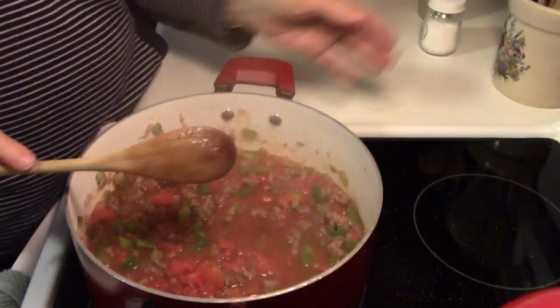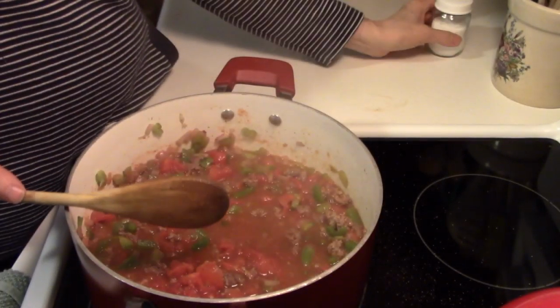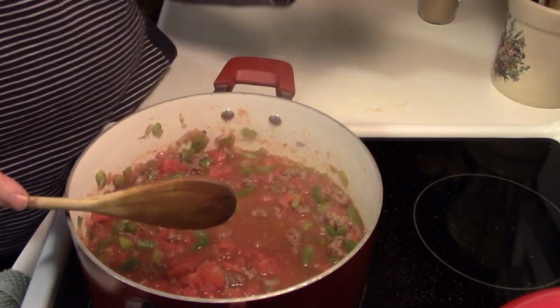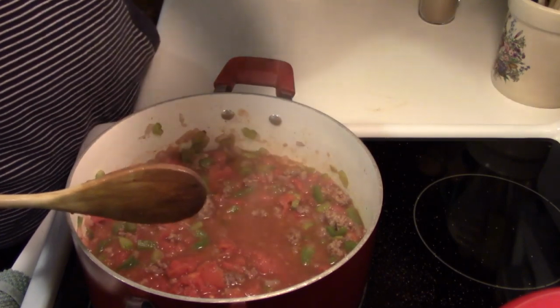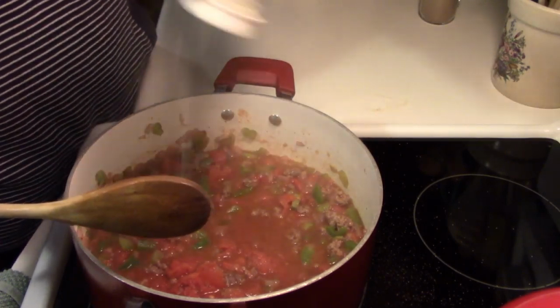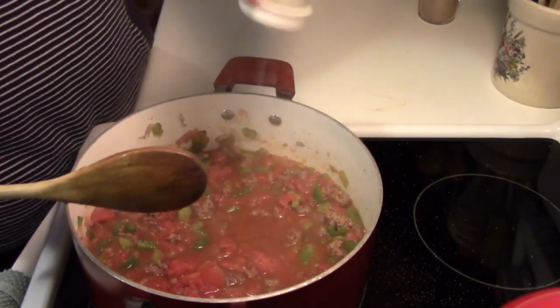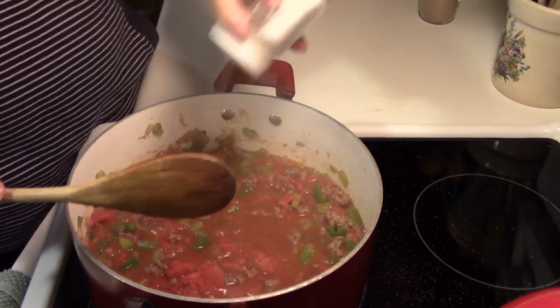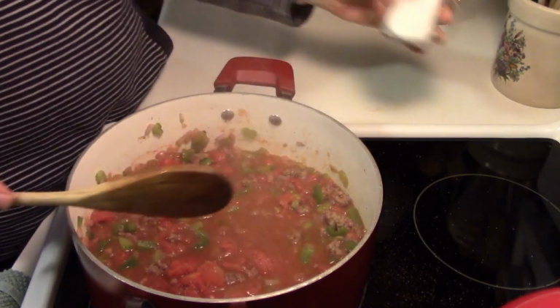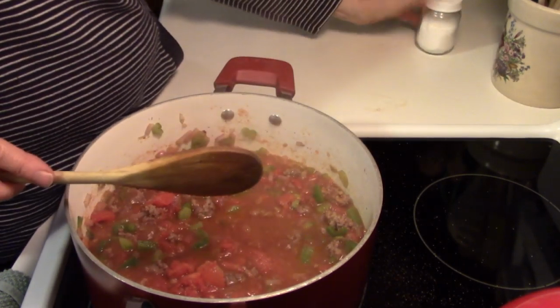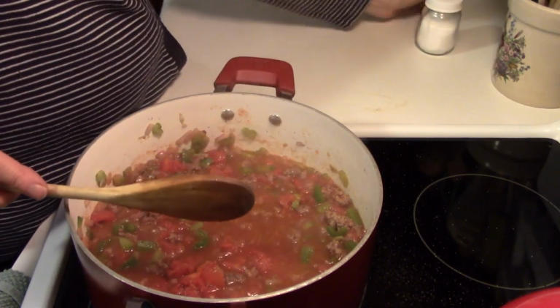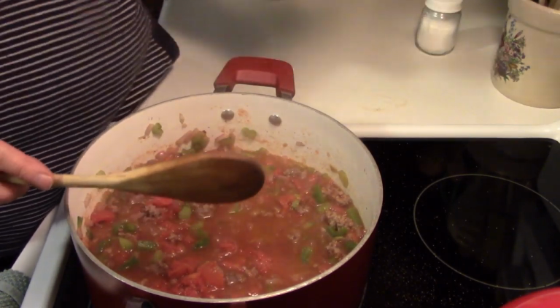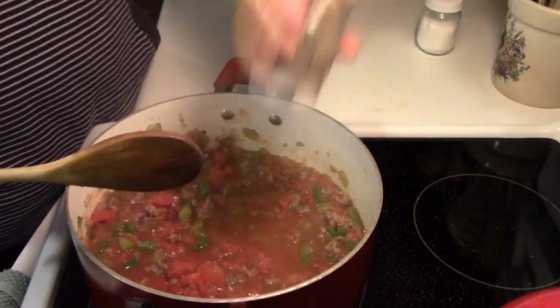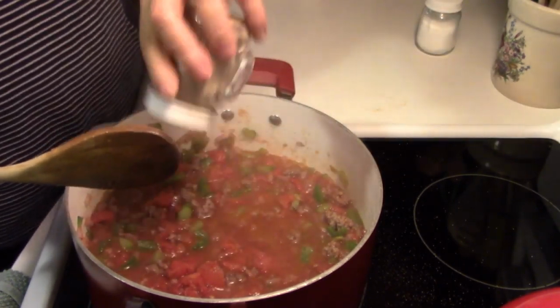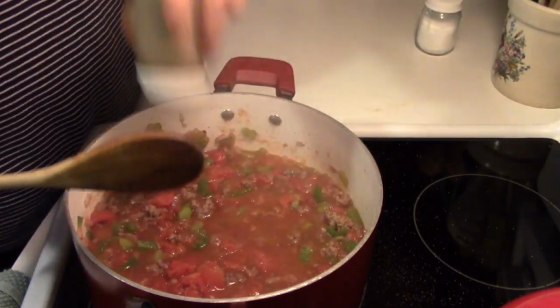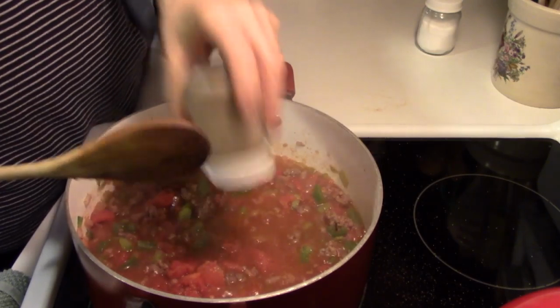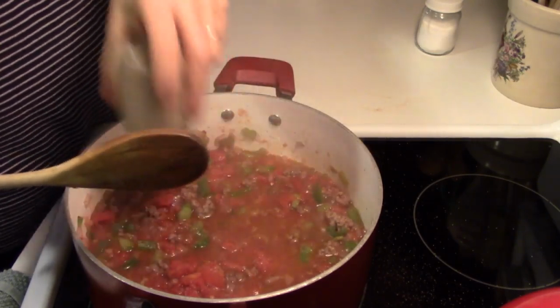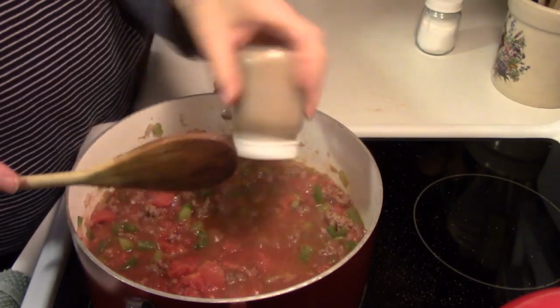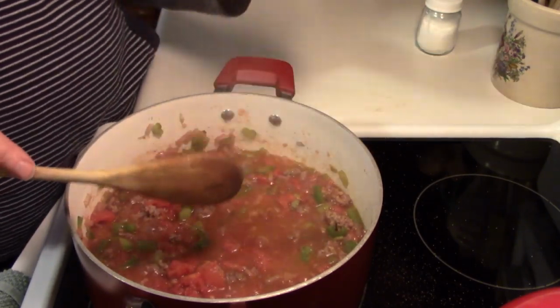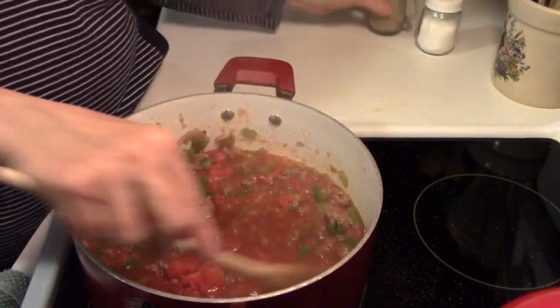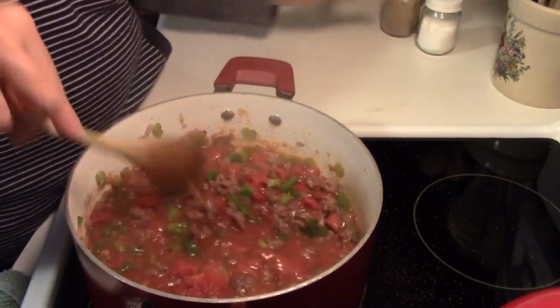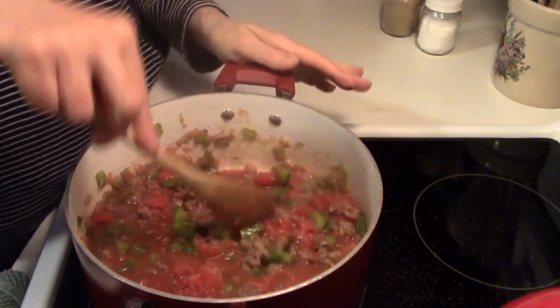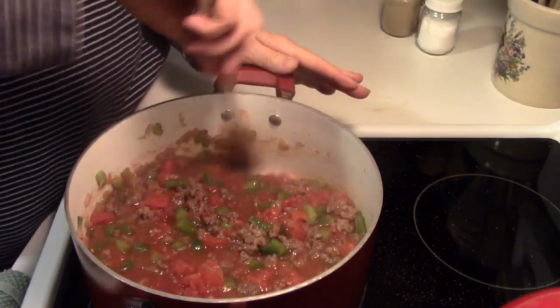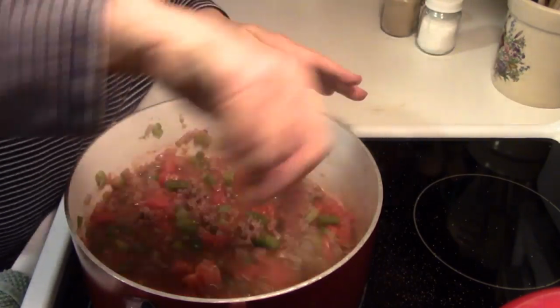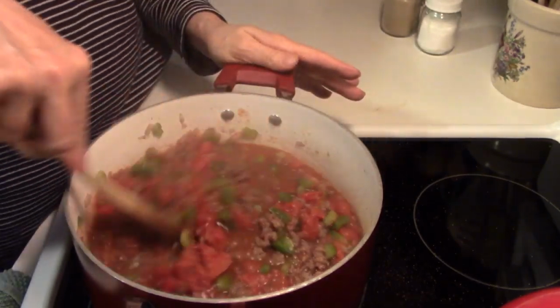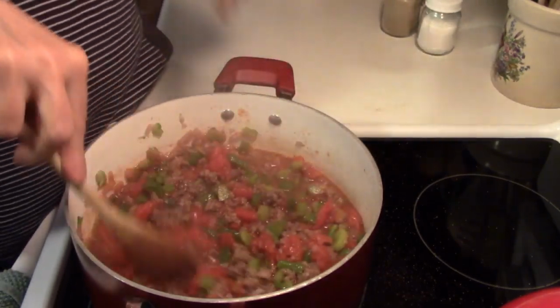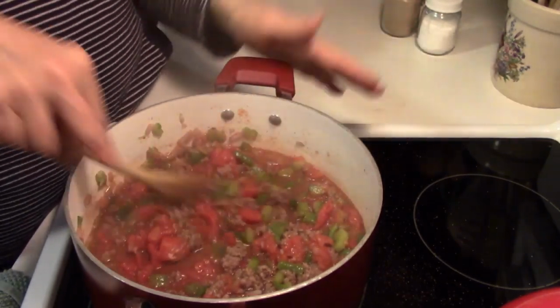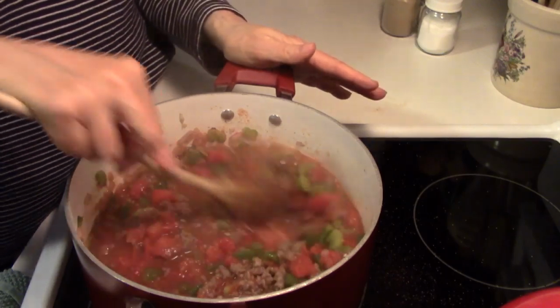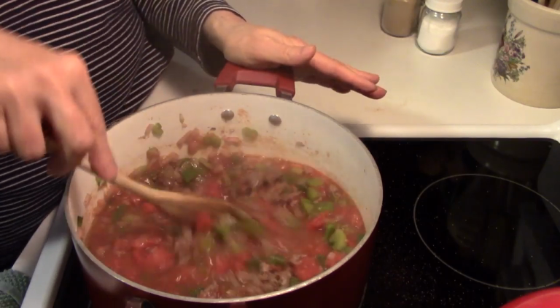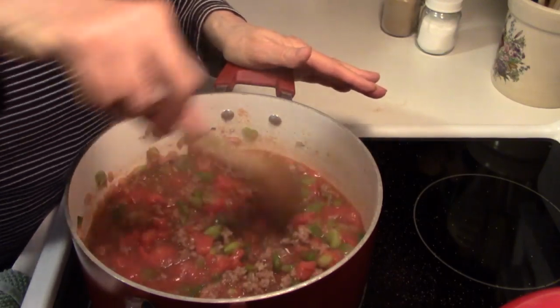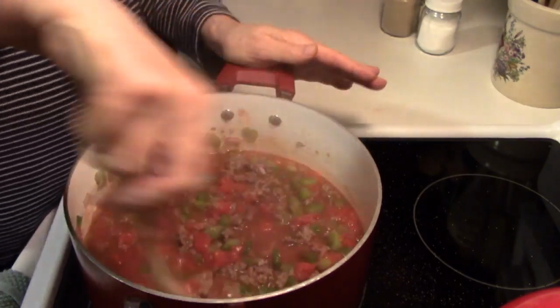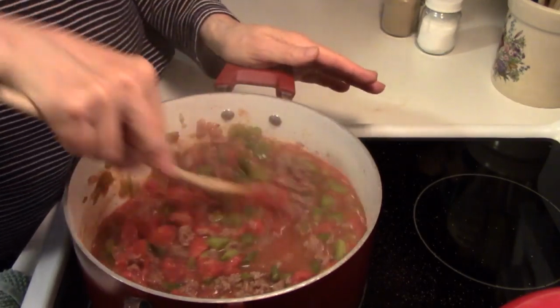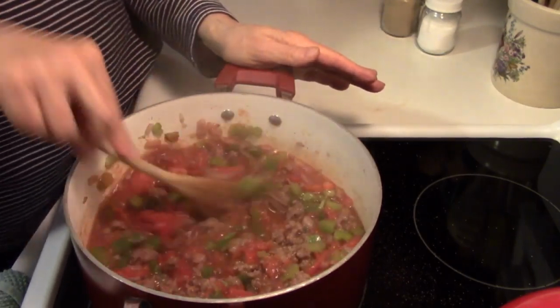I'm going to add a little bit more salt because we like to layer the salt and pepper. Don't be afraid to use the salt, but just use it to taste however you like.